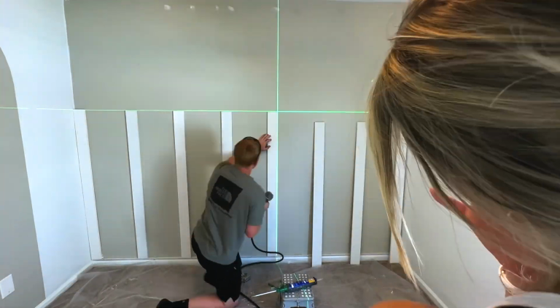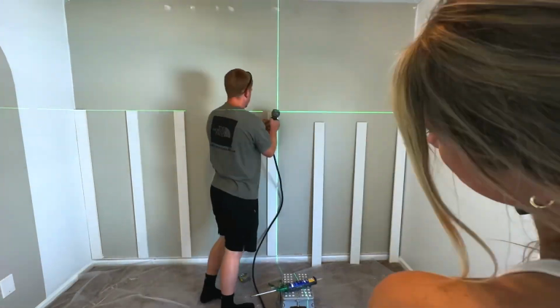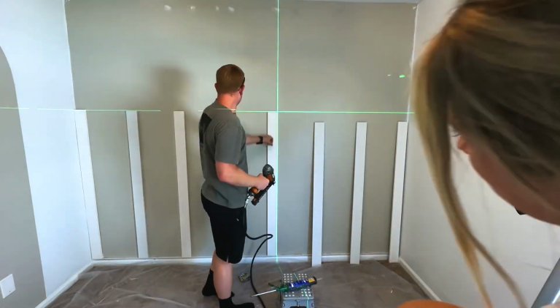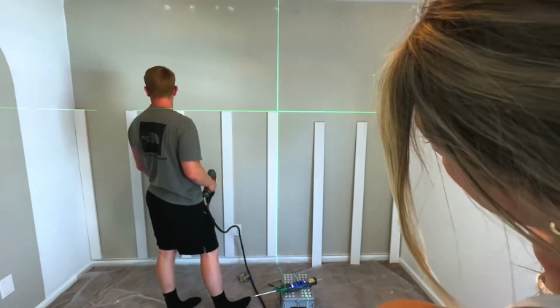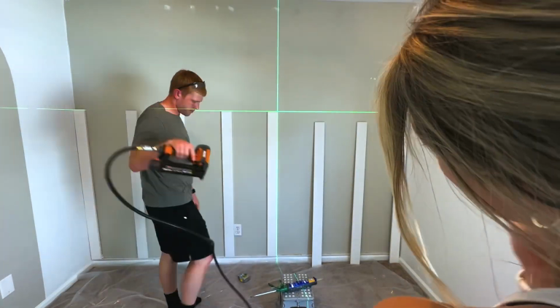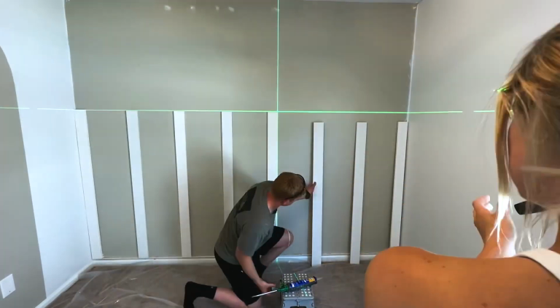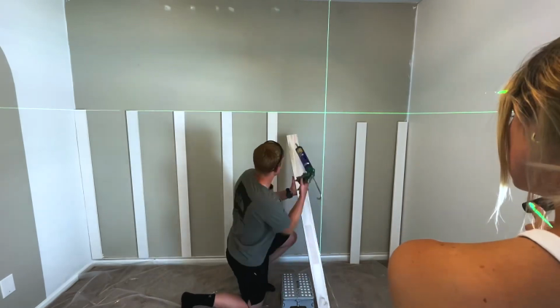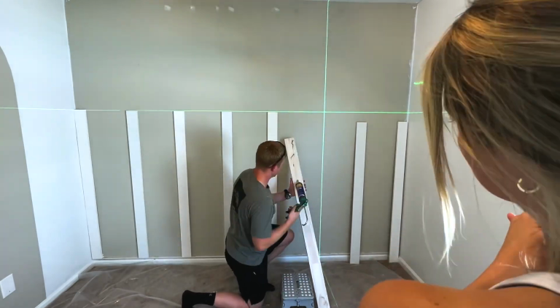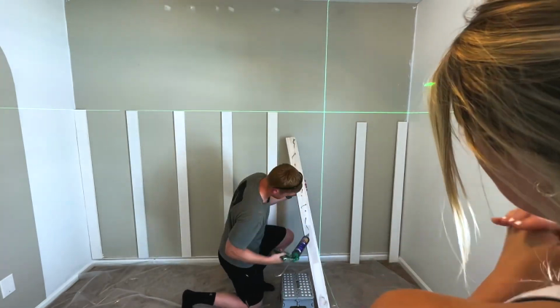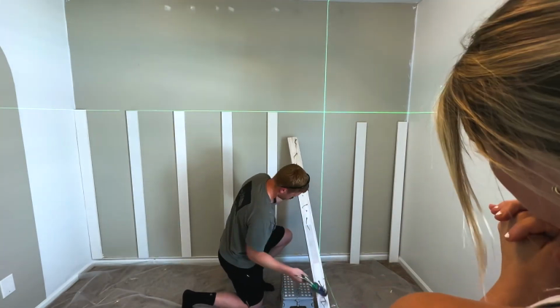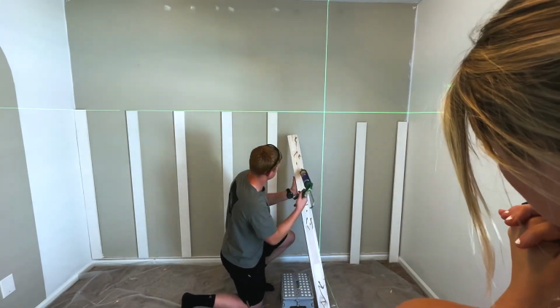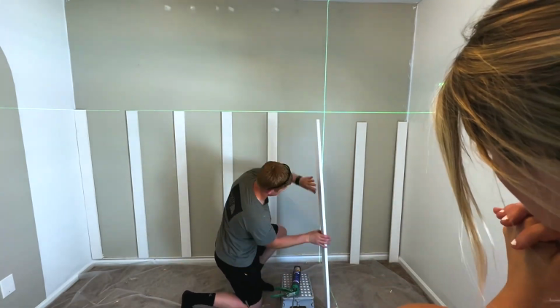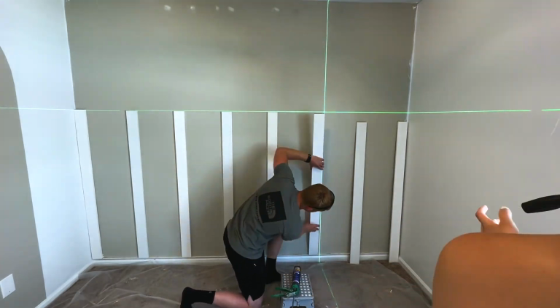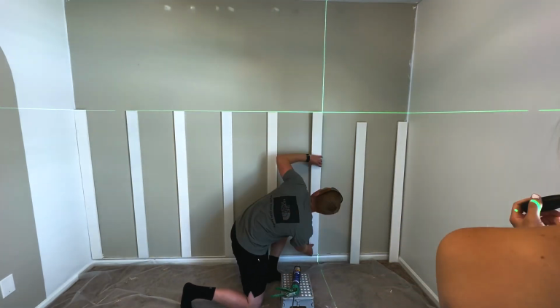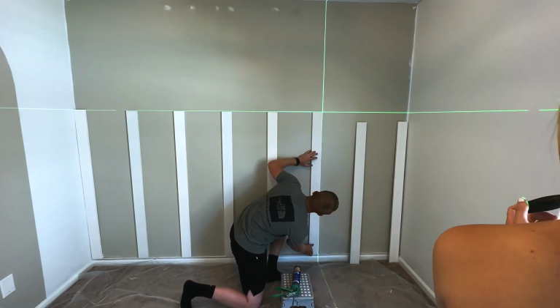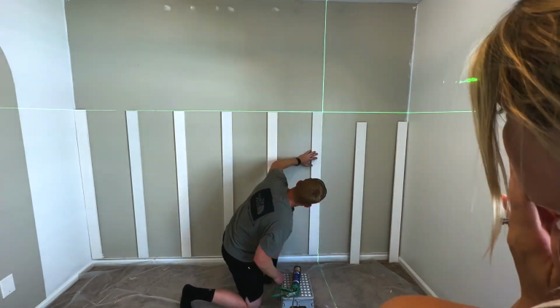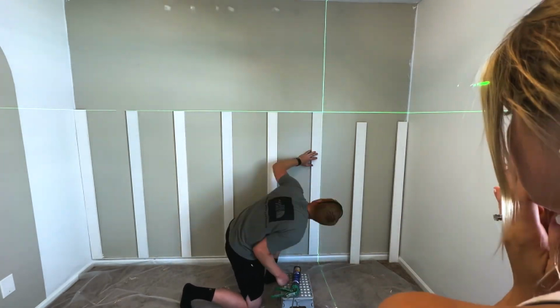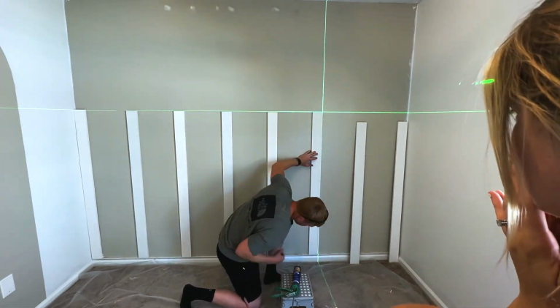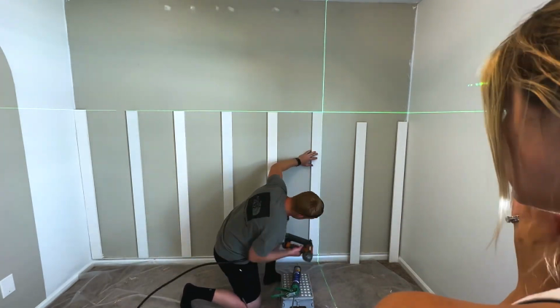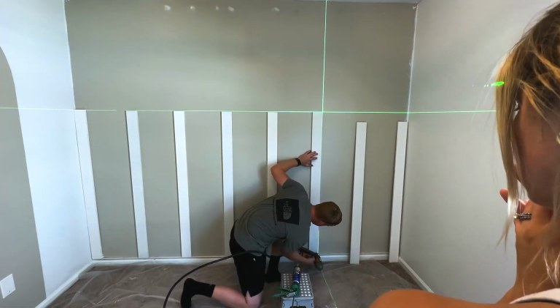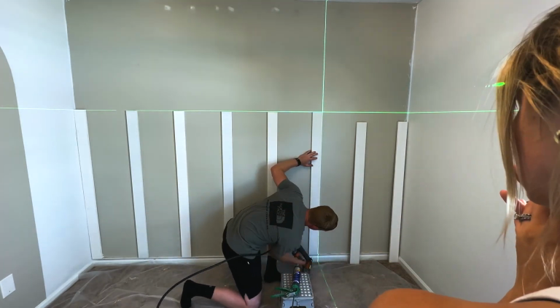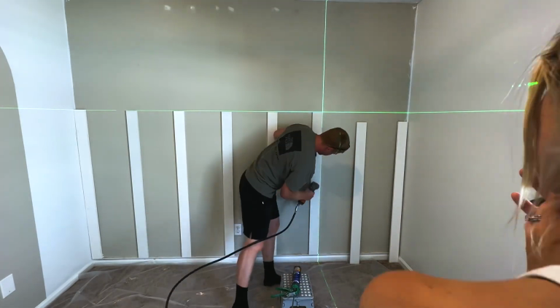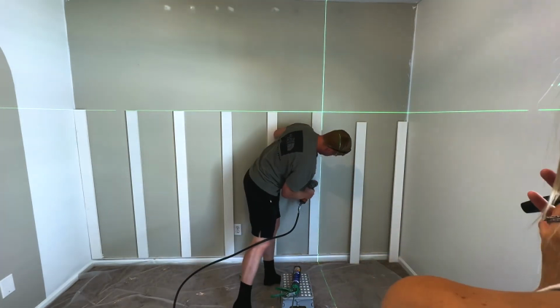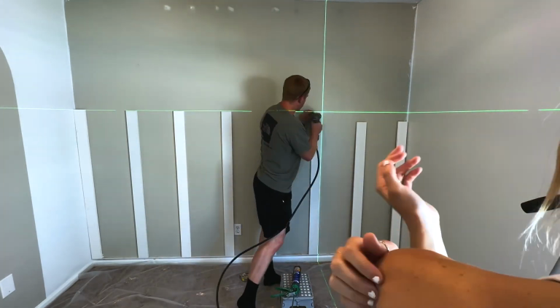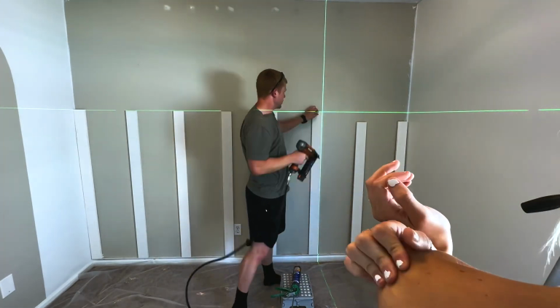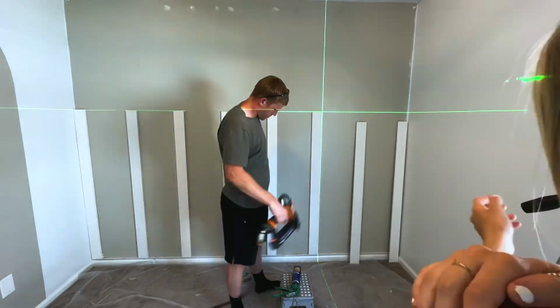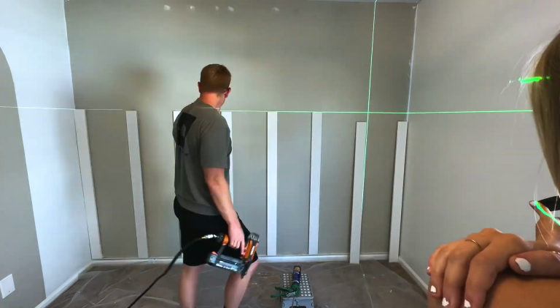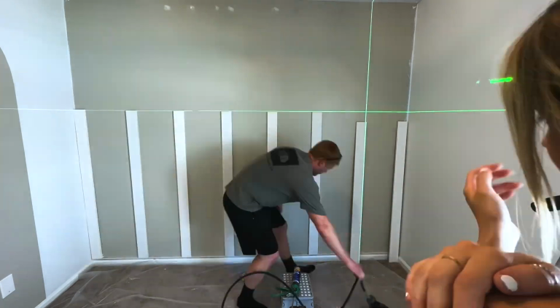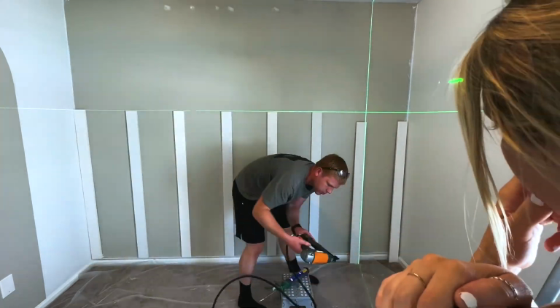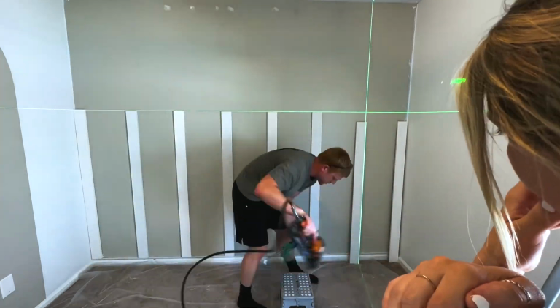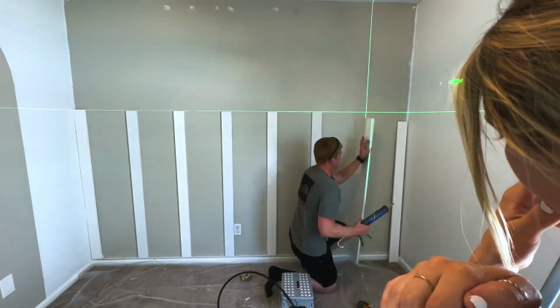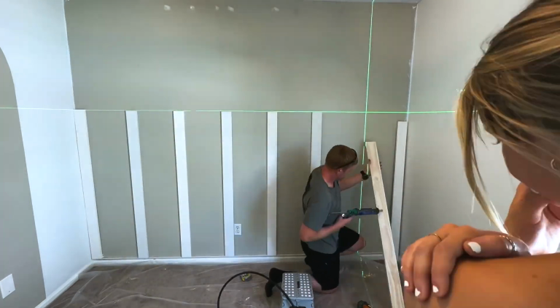Back to the project. I'm just using construction adhesive for these boards, and I'm just putting some pin nails in there to hold them in place until that construction adhesive sets up.